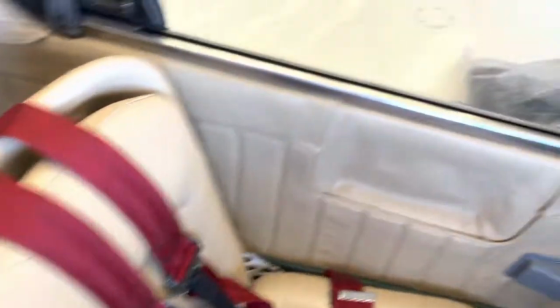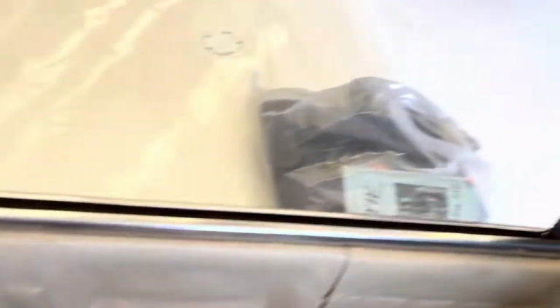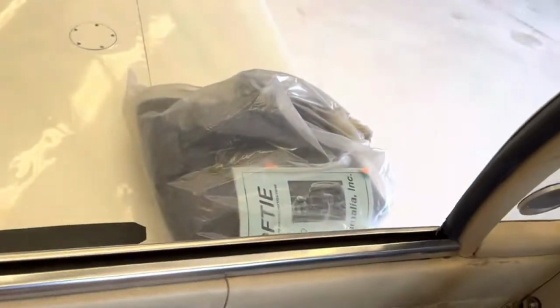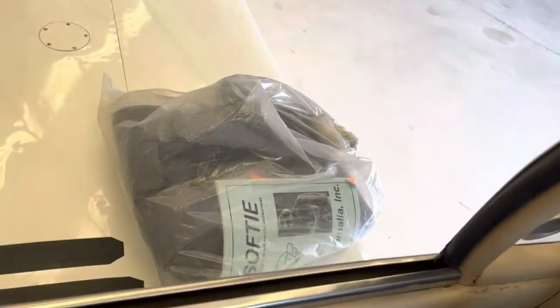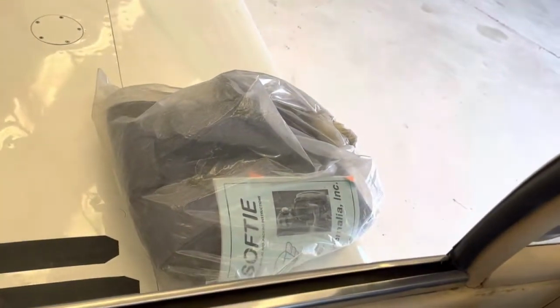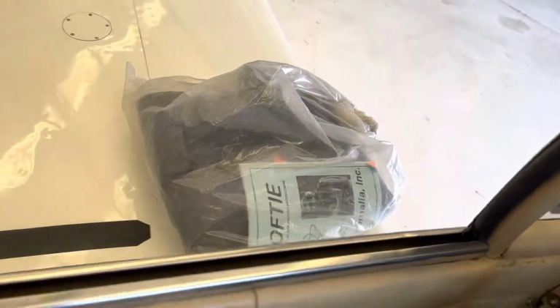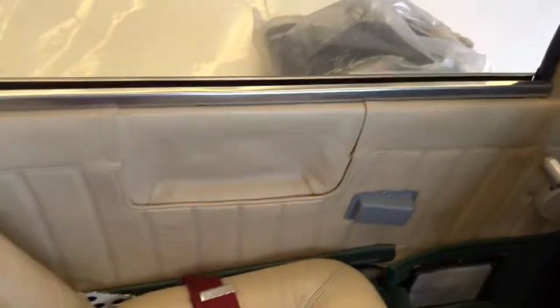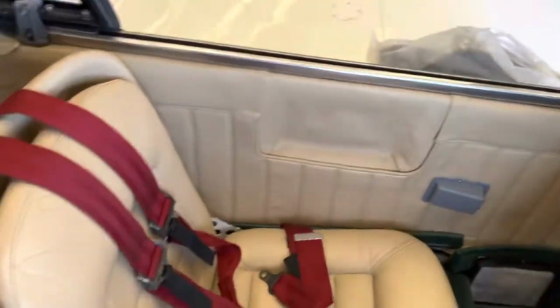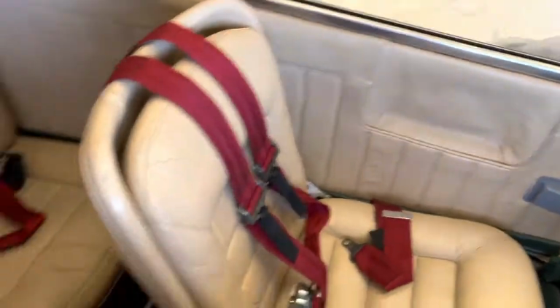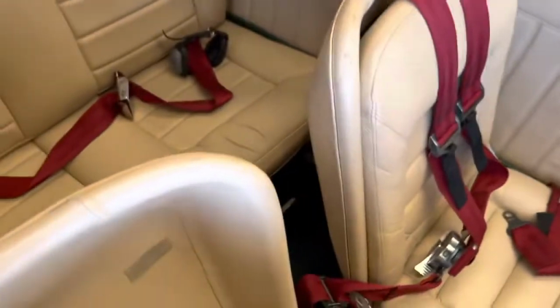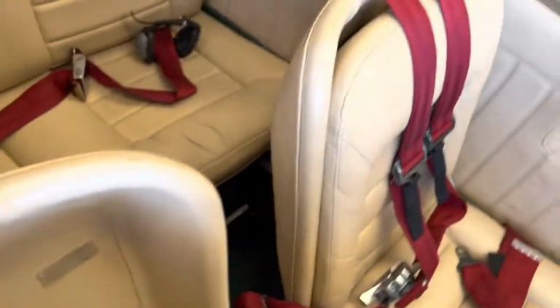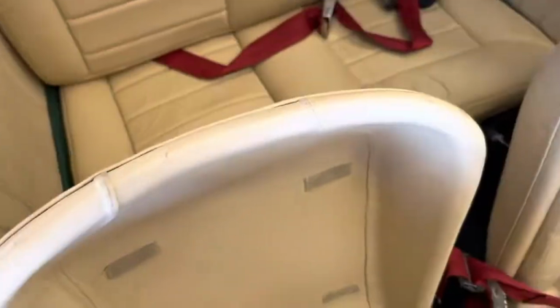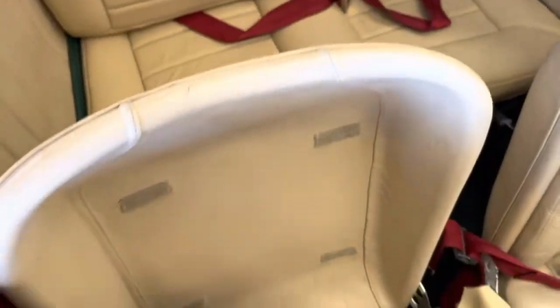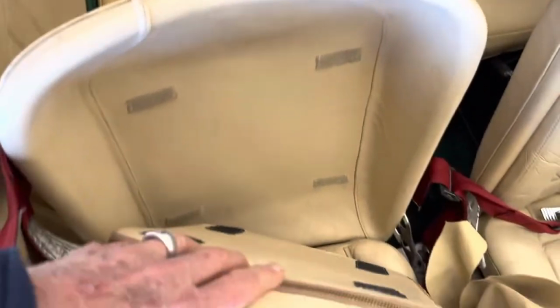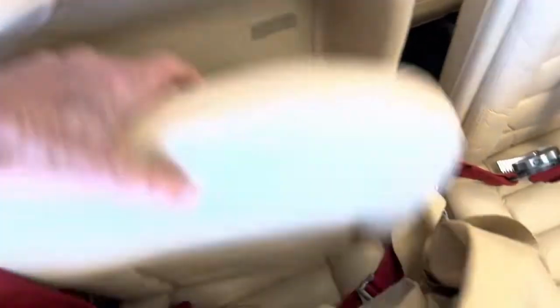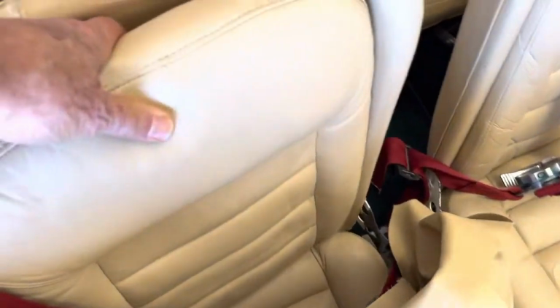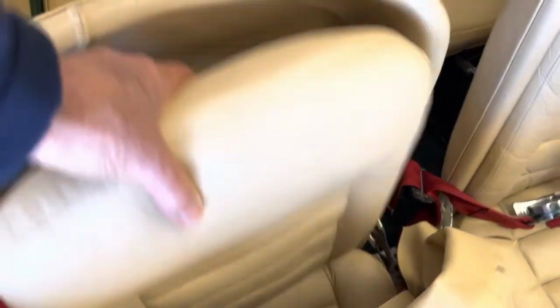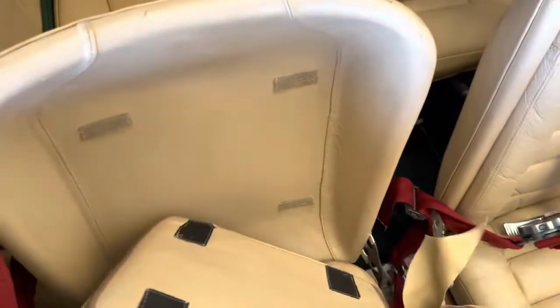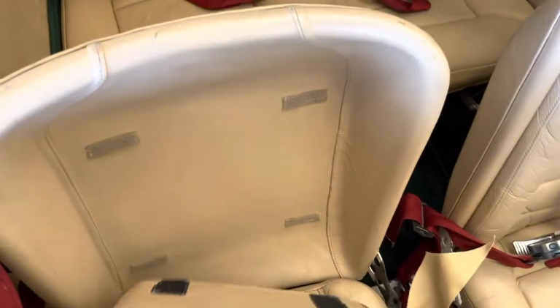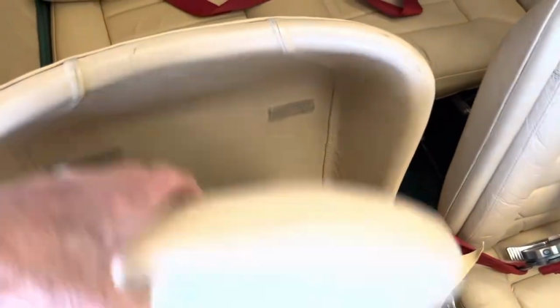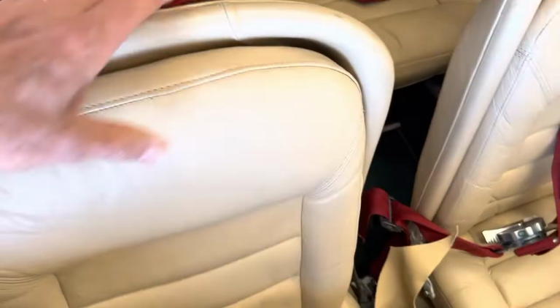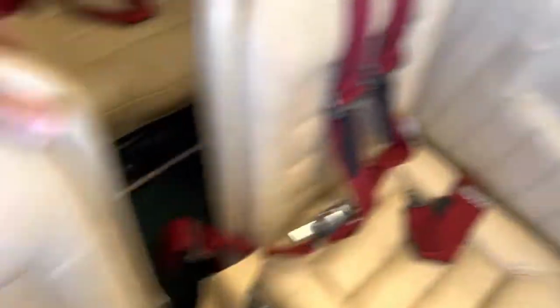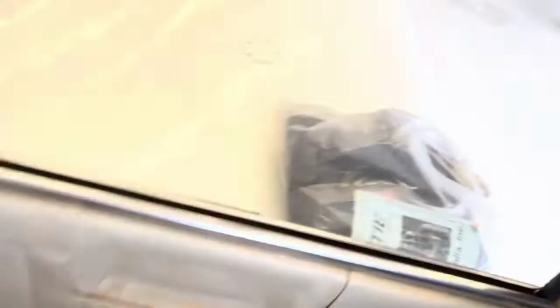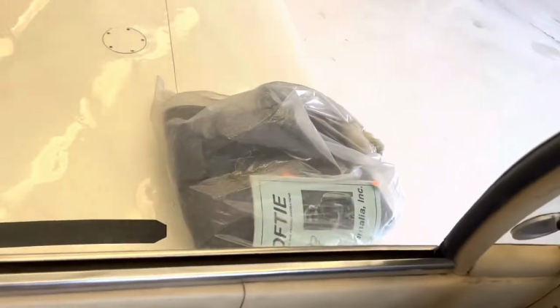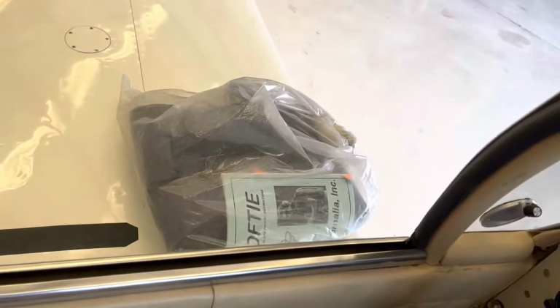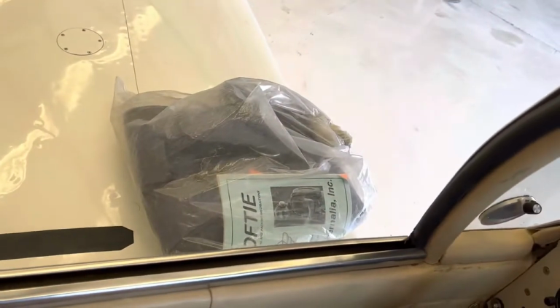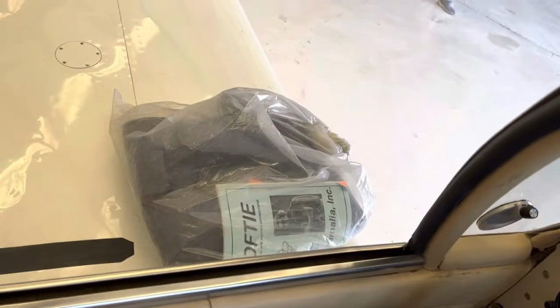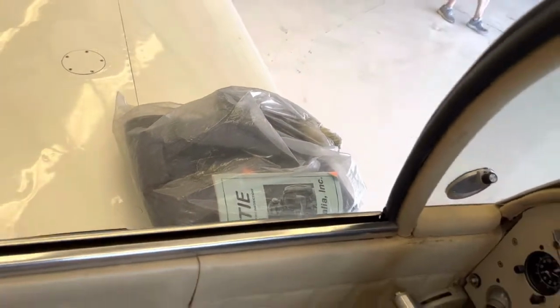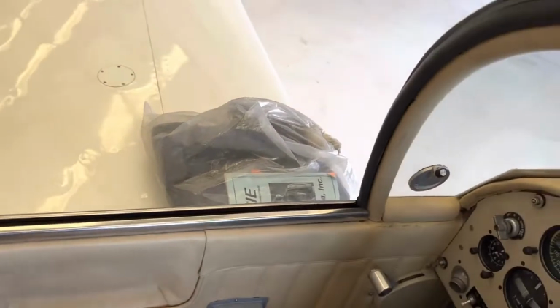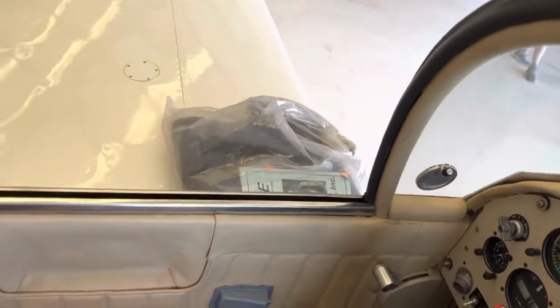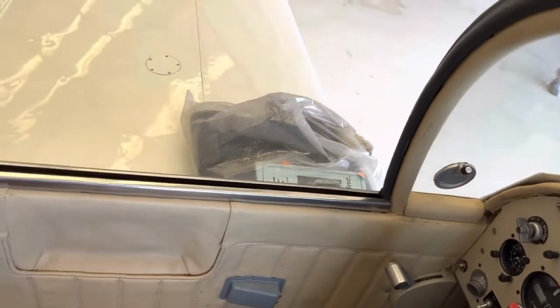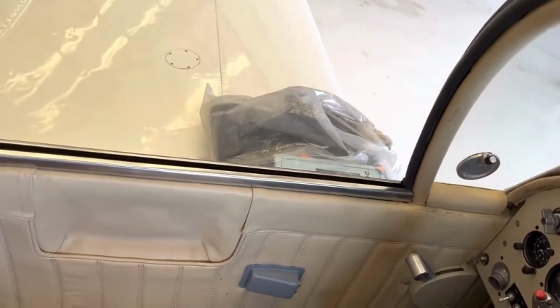He's got a couple of parachutes too. He modified the seats so he can wear a chute, and those go with it — same as the Sequoia system.